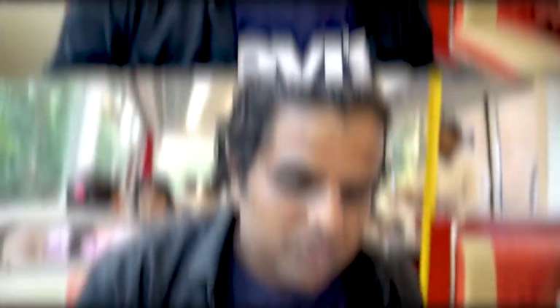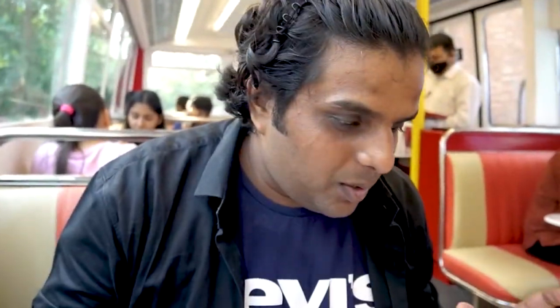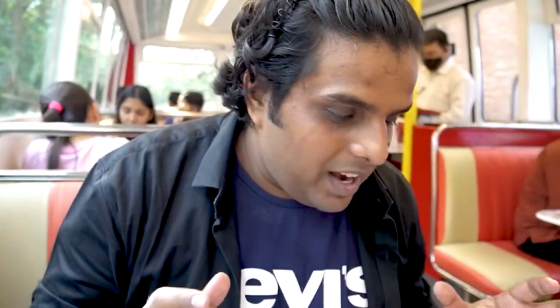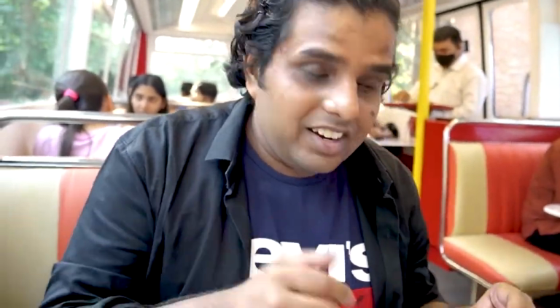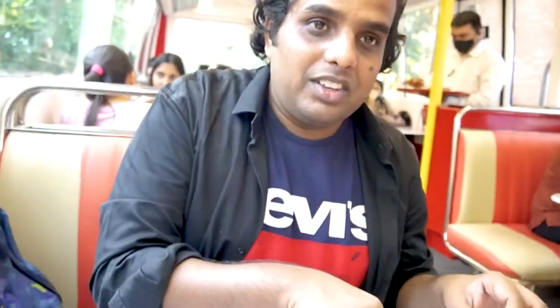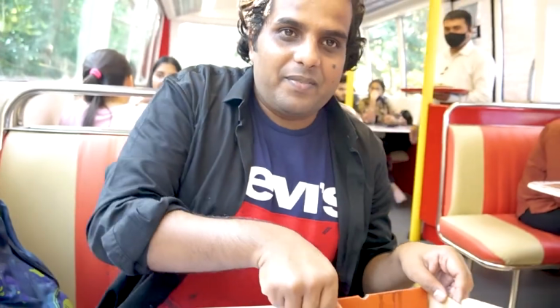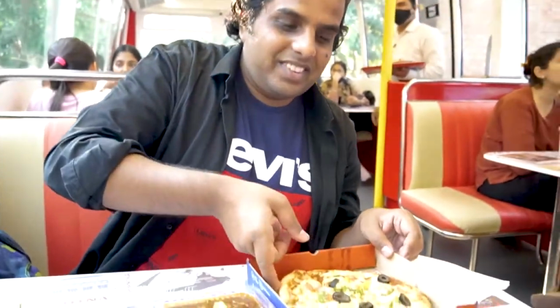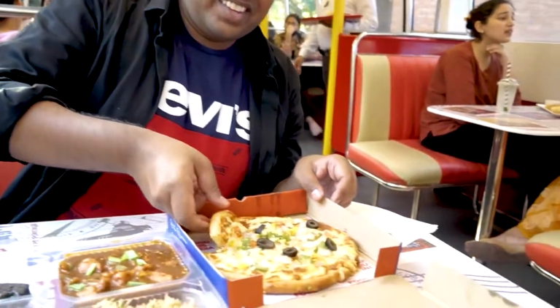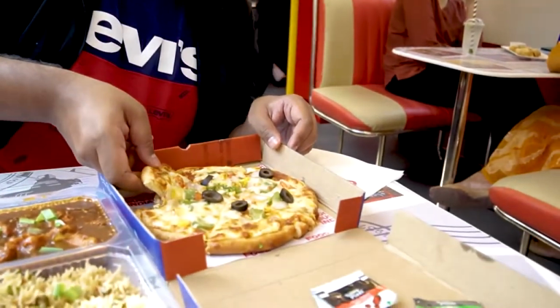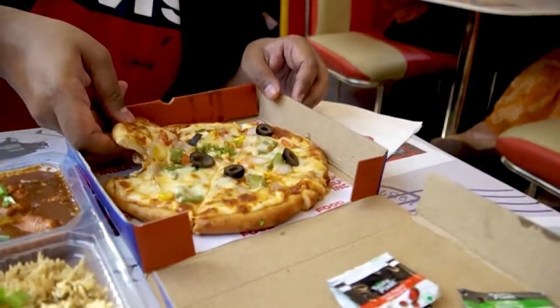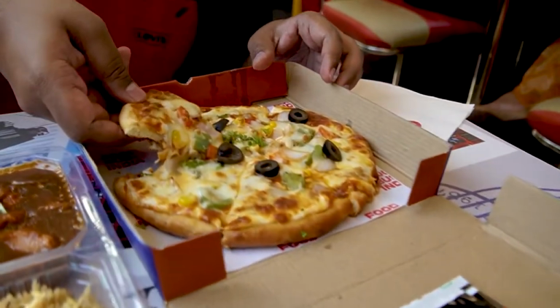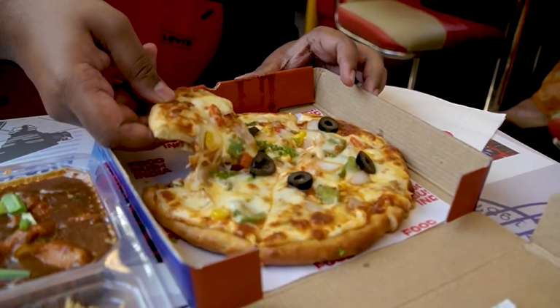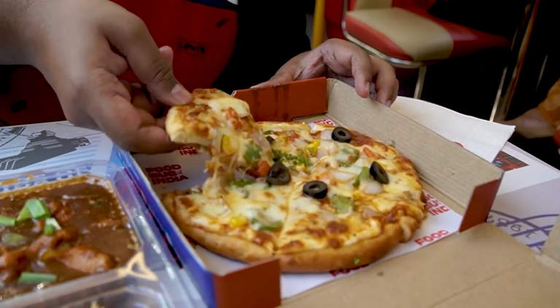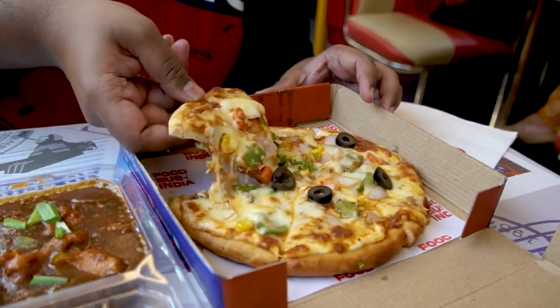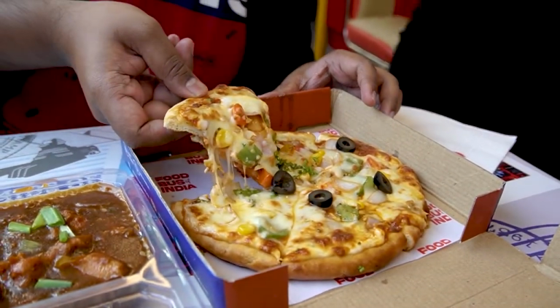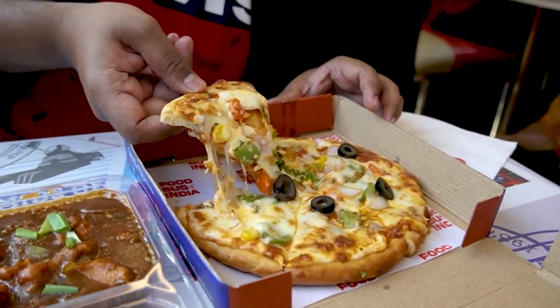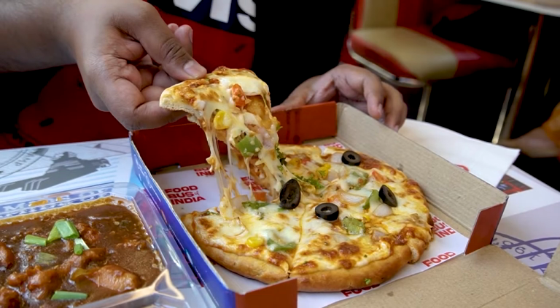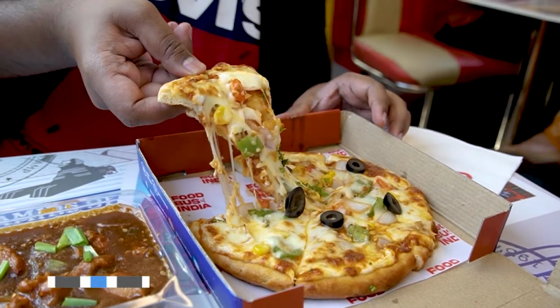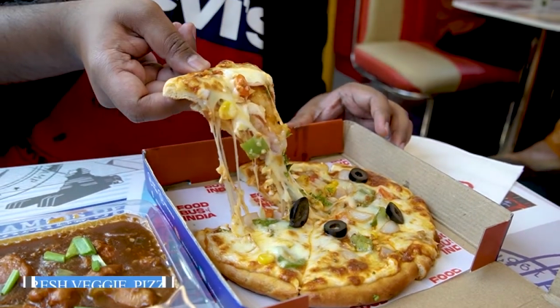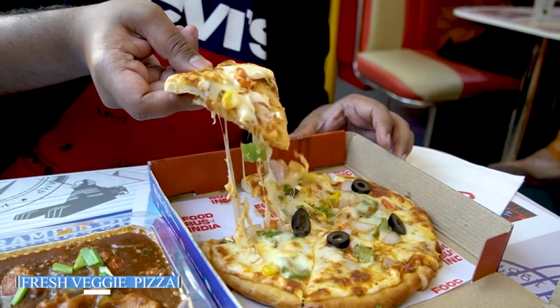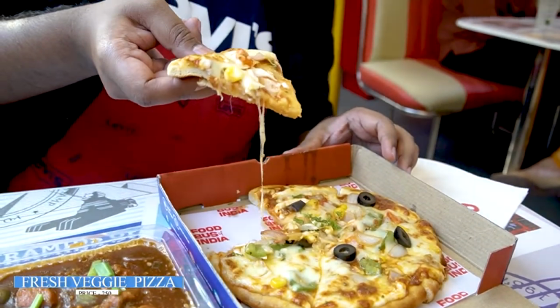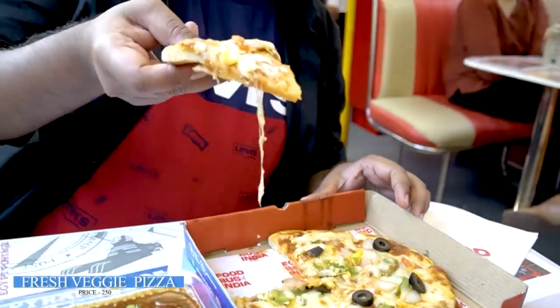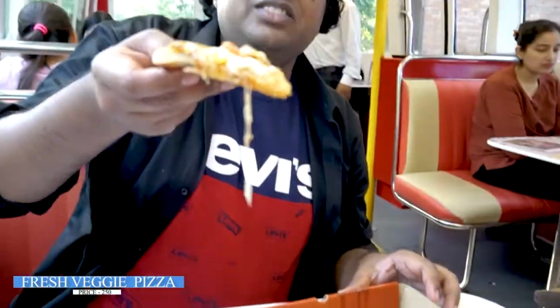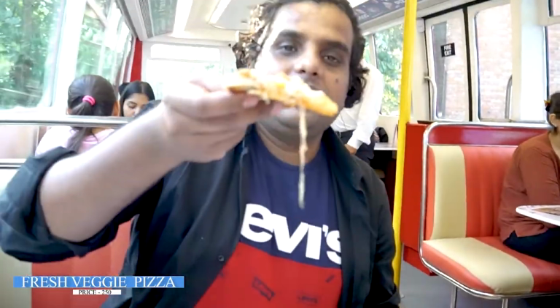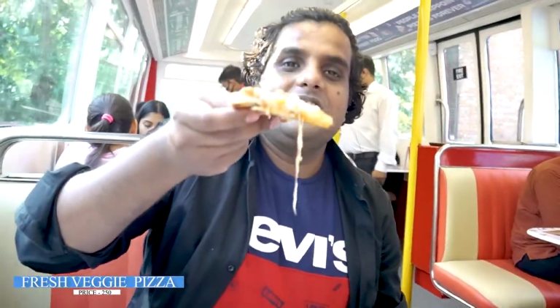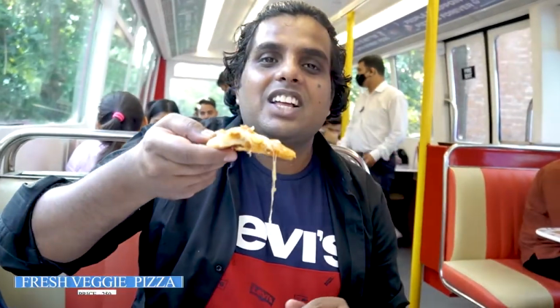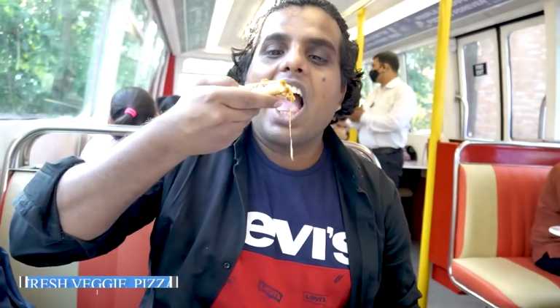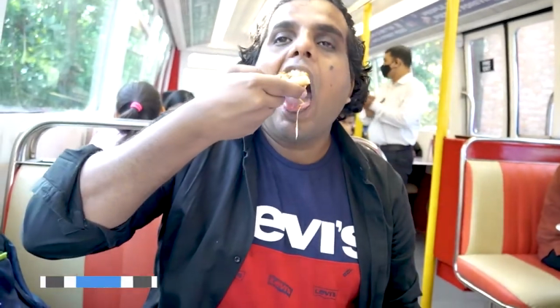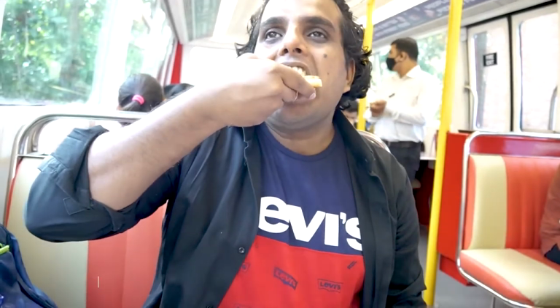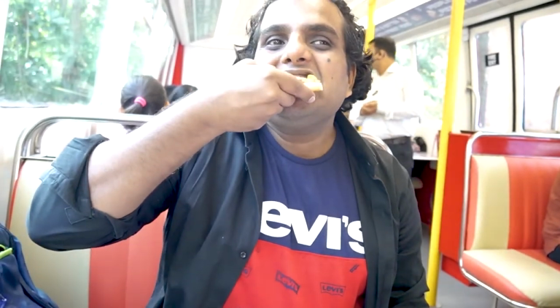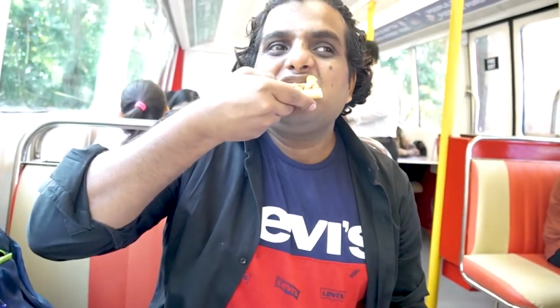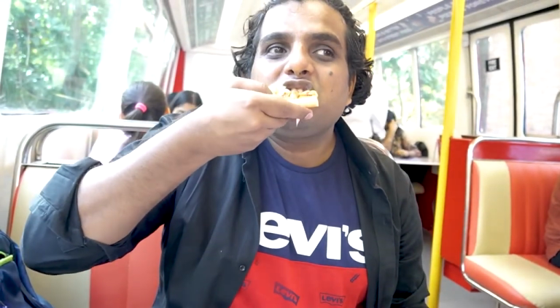The first thing I am trying is pizza. This is a pizza — it looks similar to a regular pizza they make here.